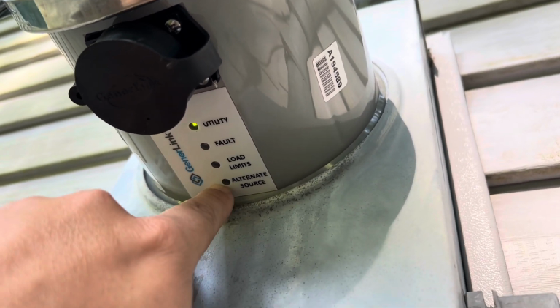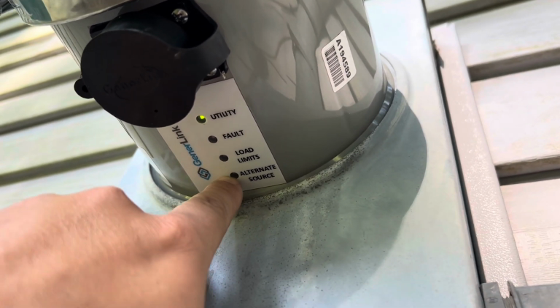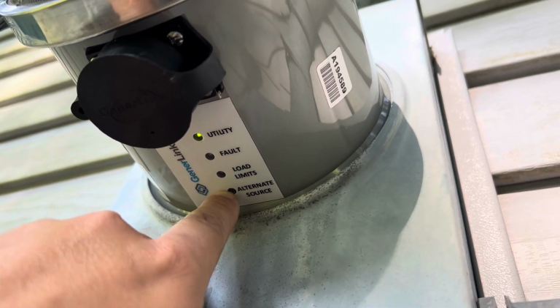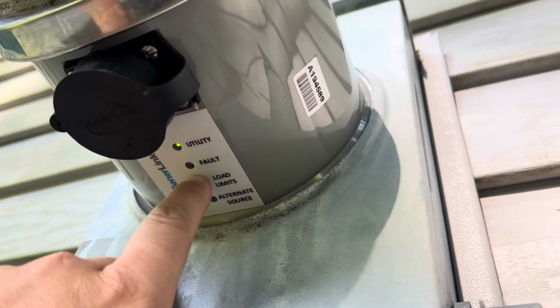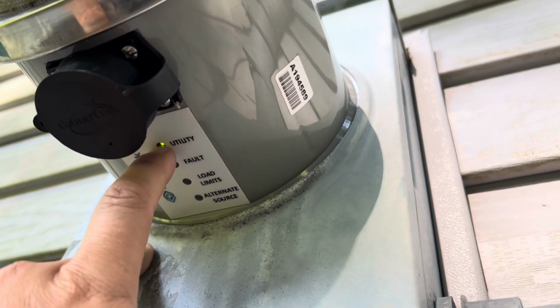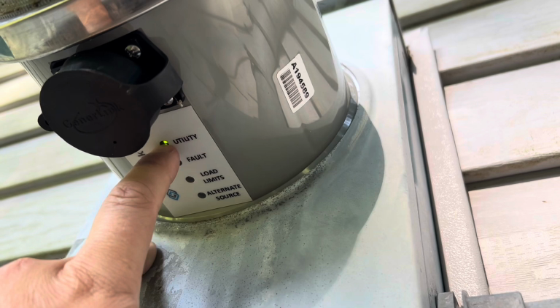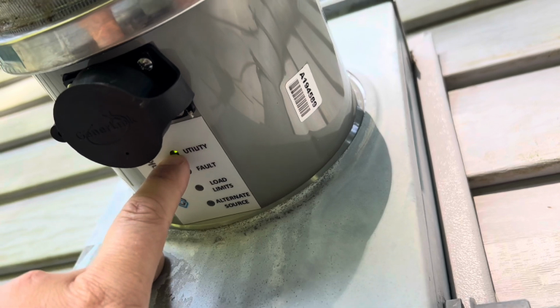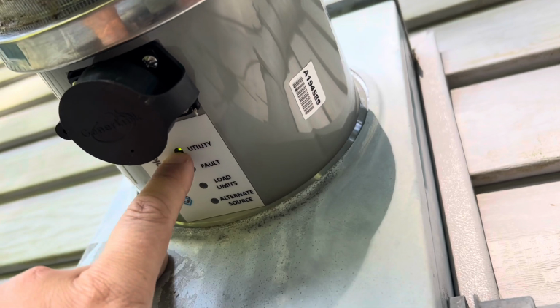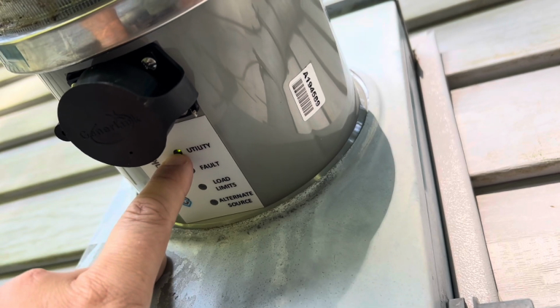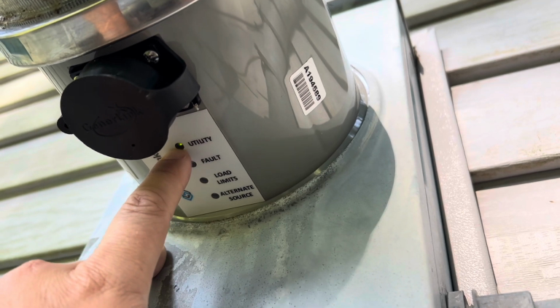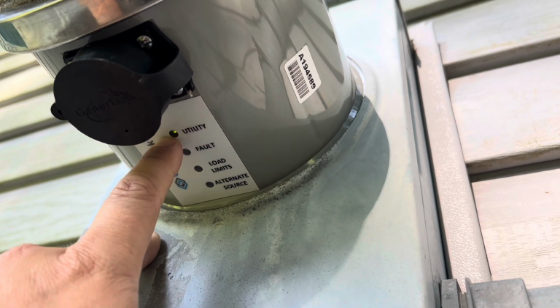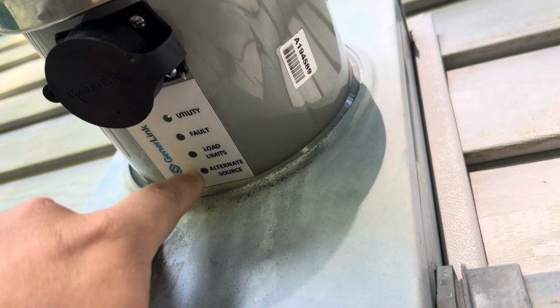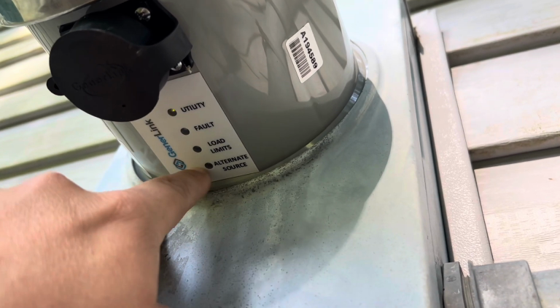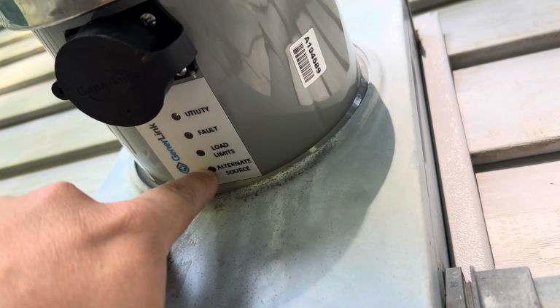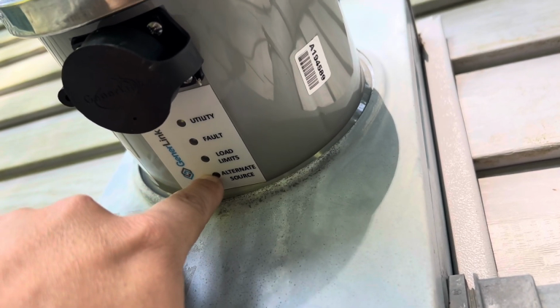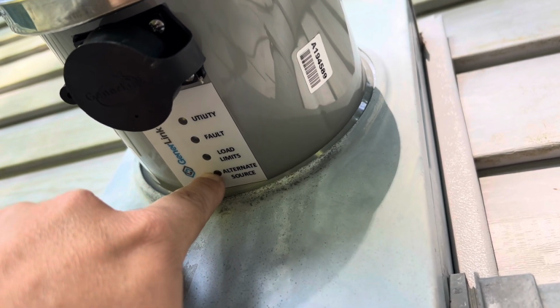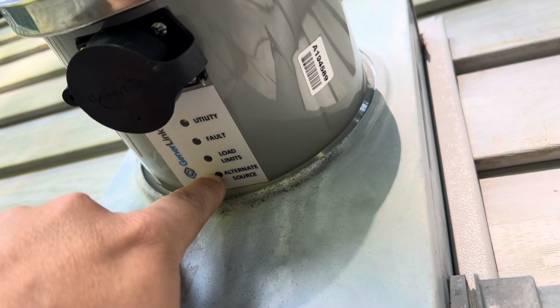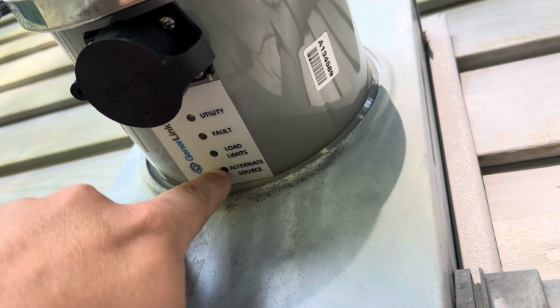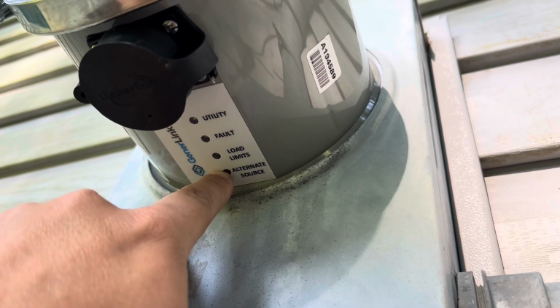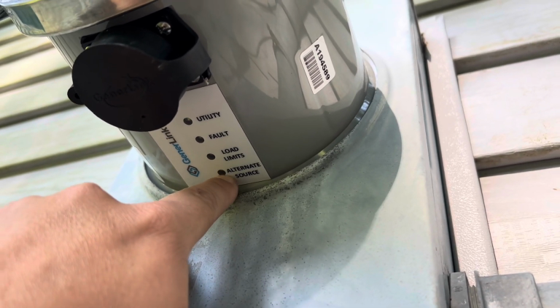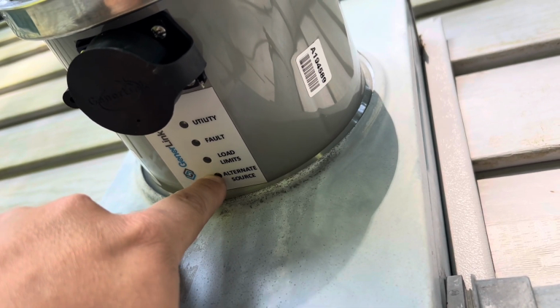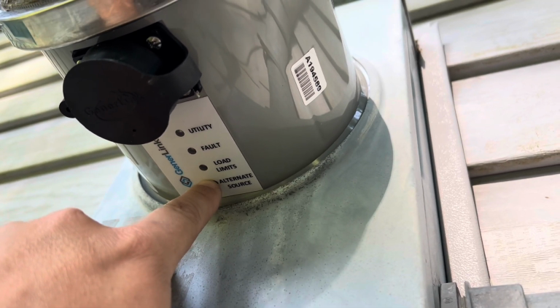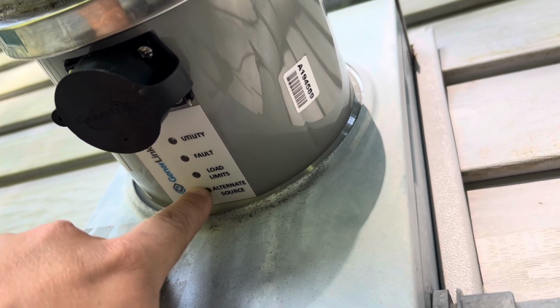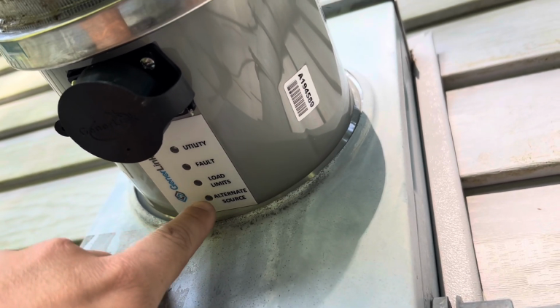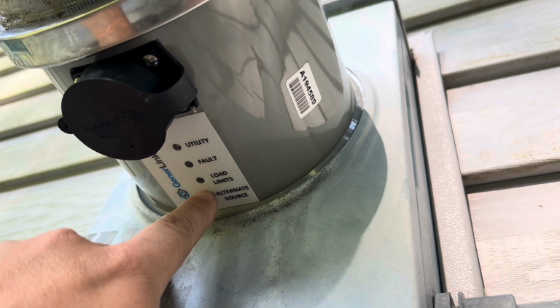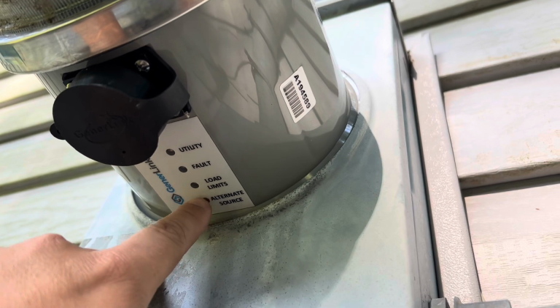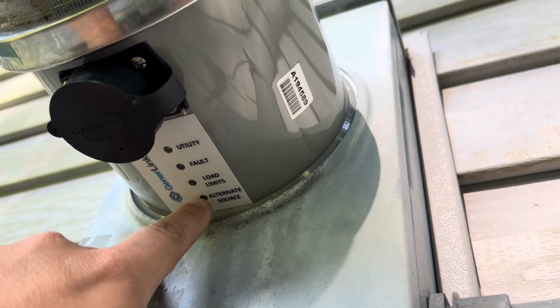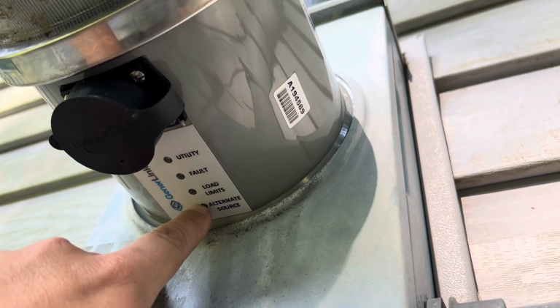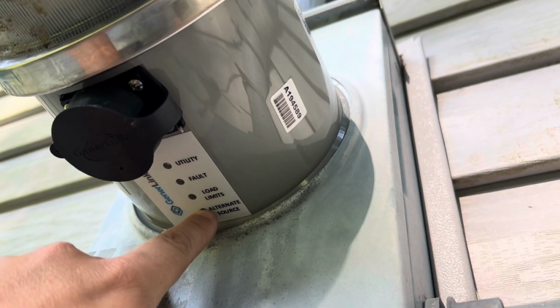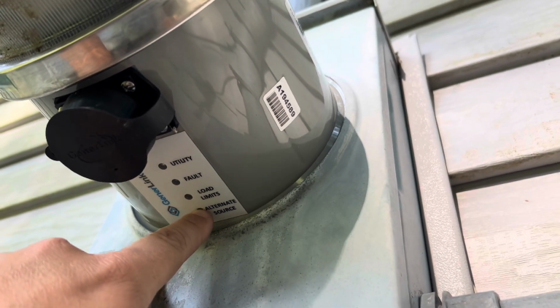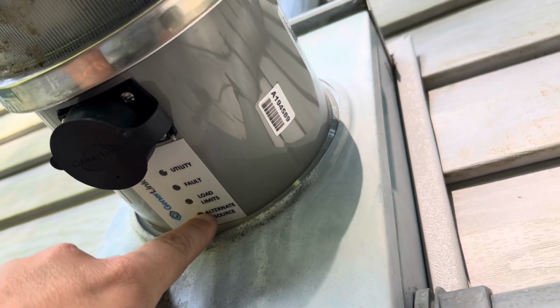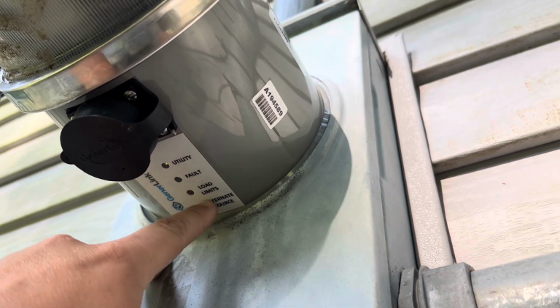And then if this light is off and I have my generator plugged in, this will be blue, which means alternate source — which is the generator.